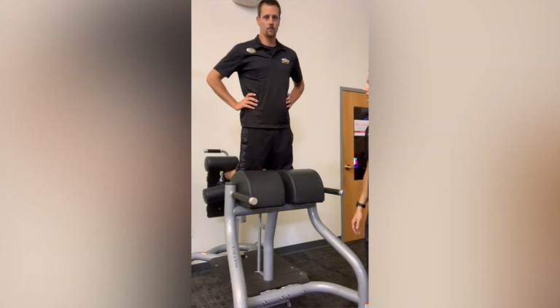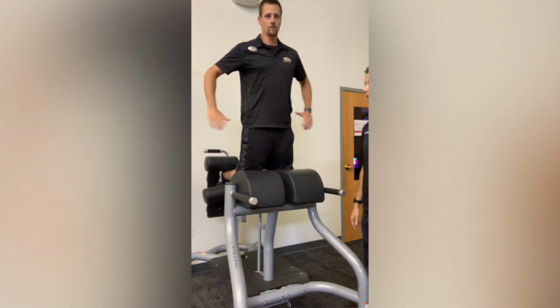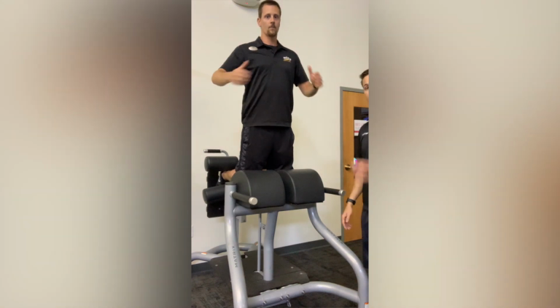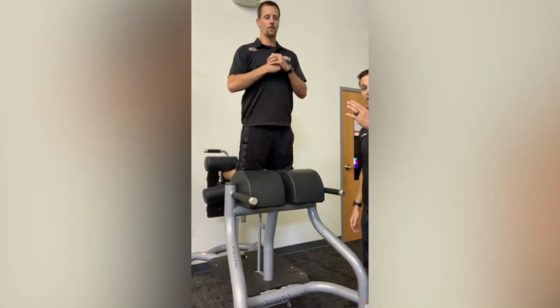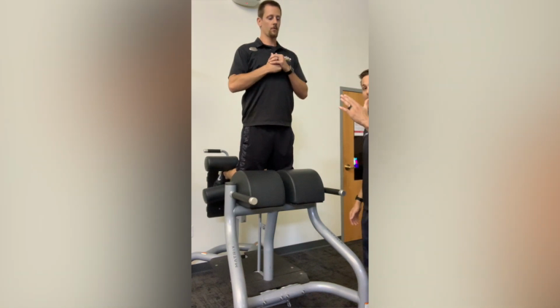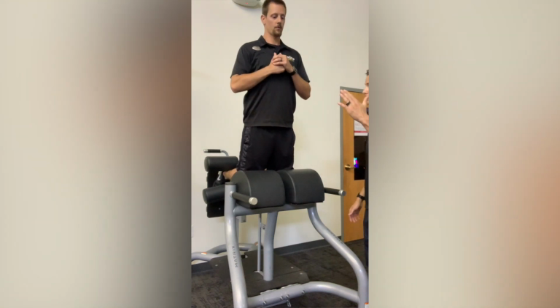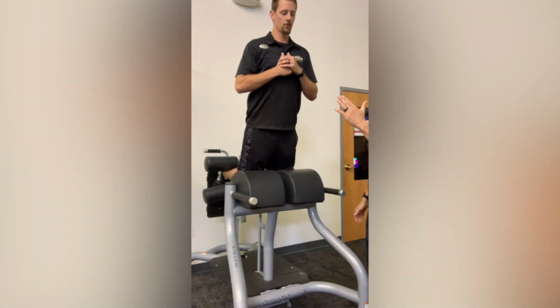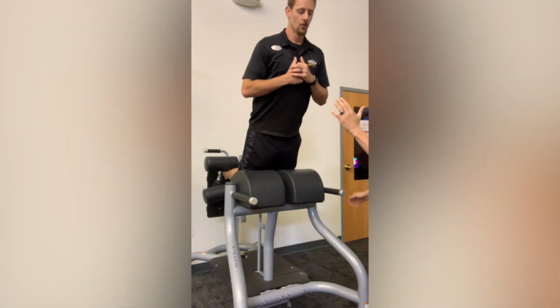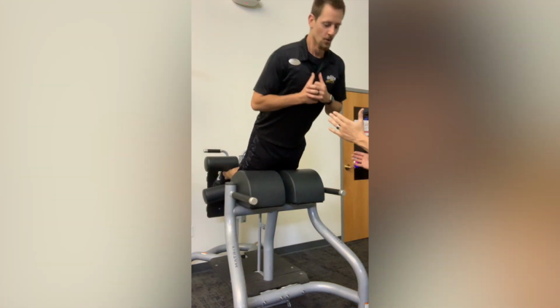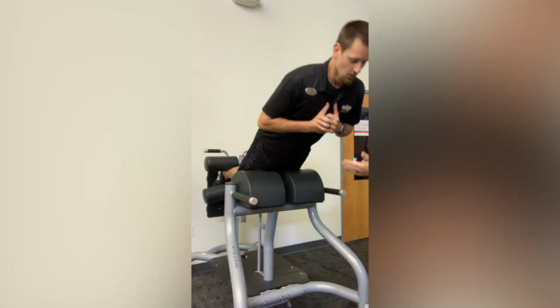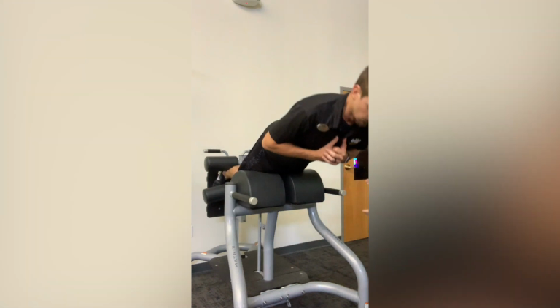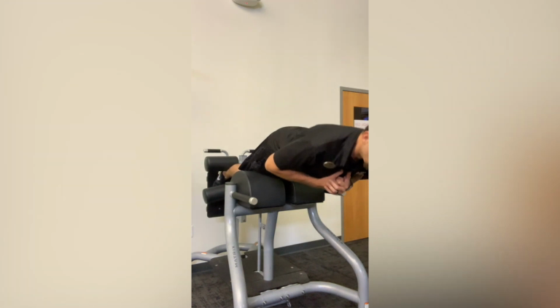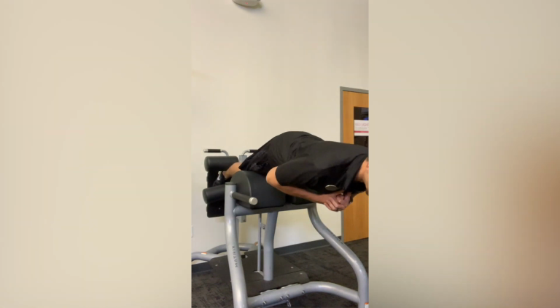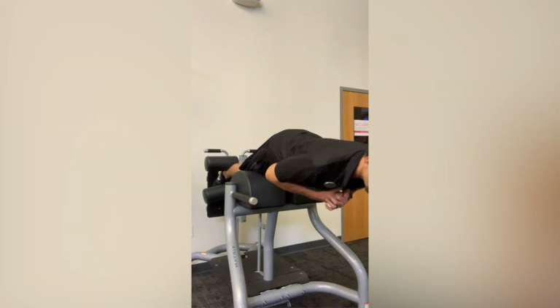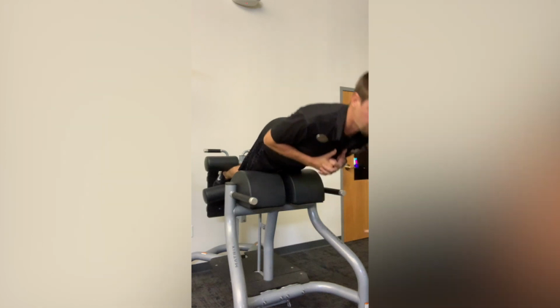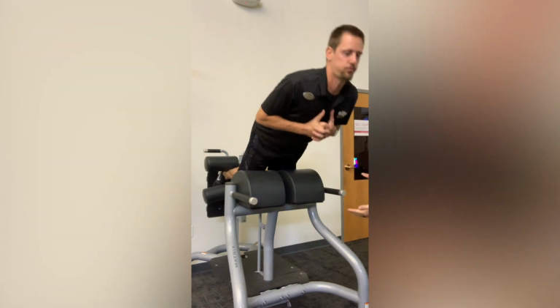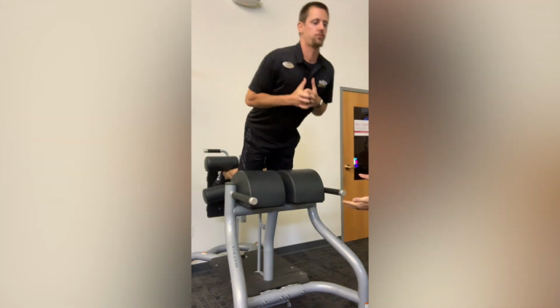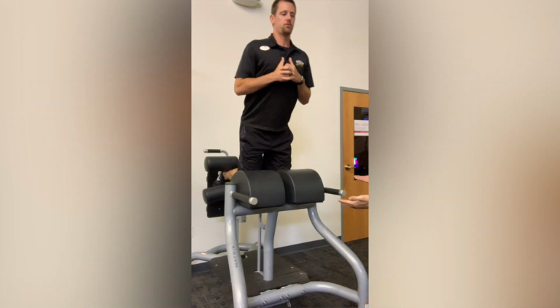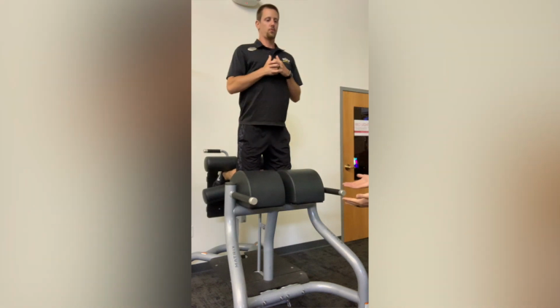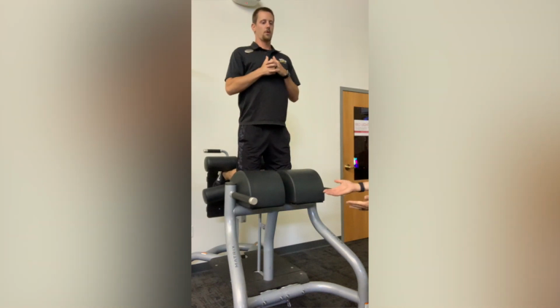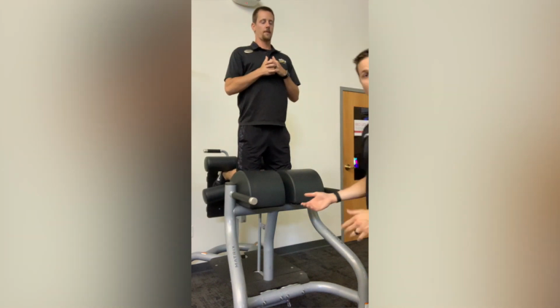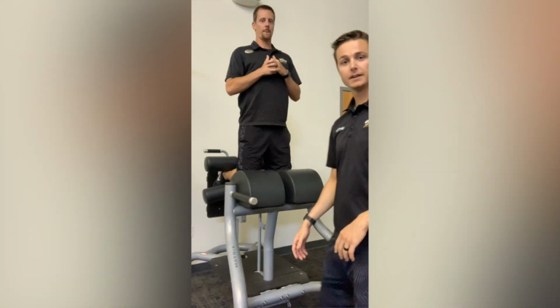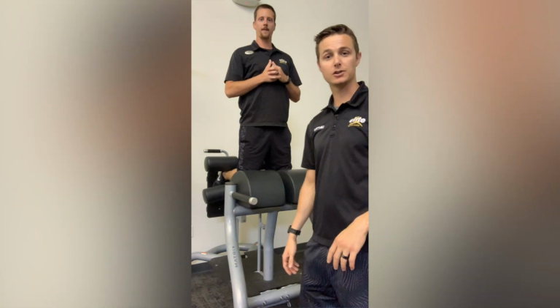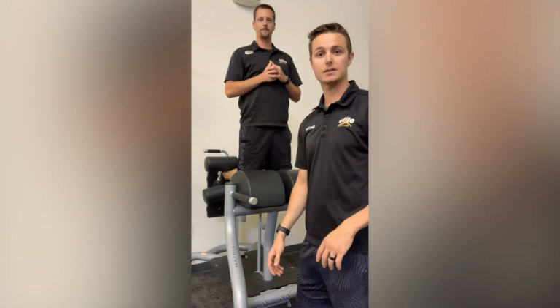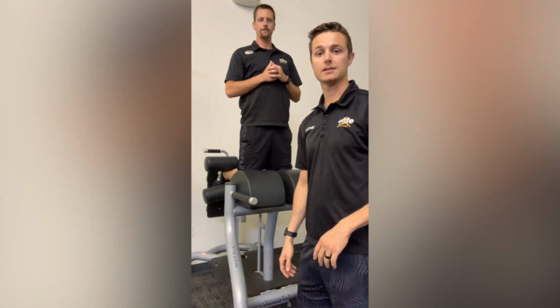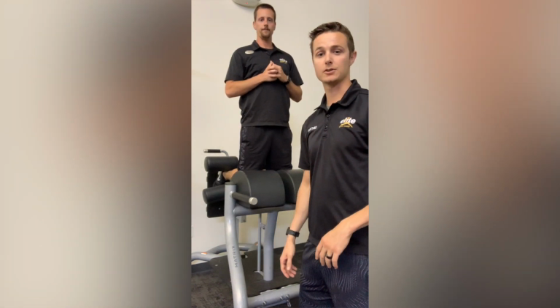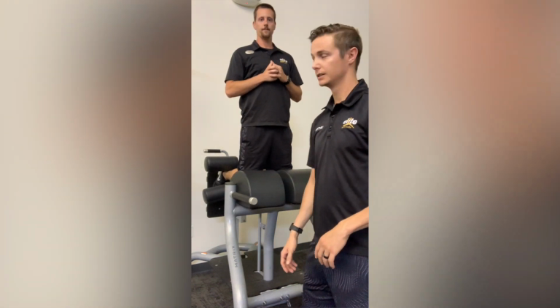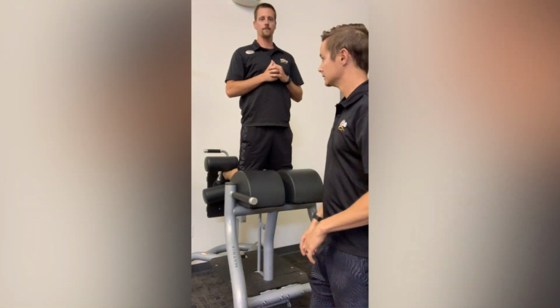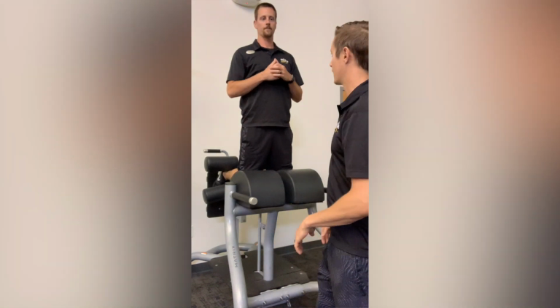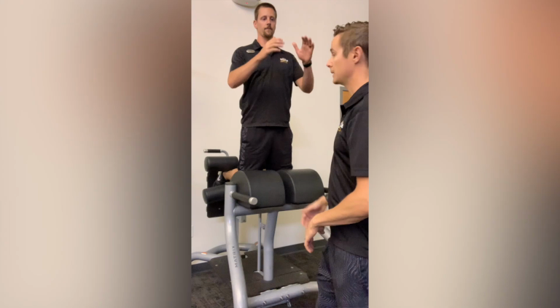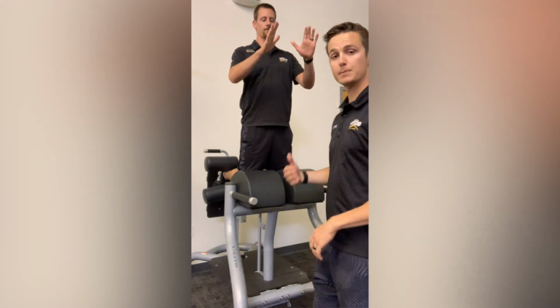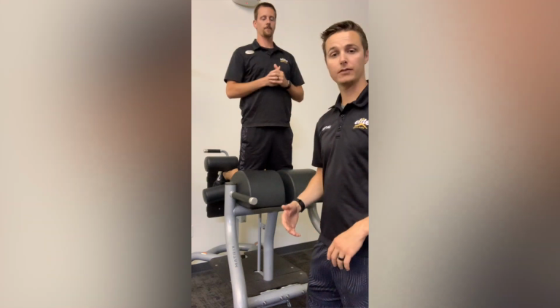Kurt is going to fall out, and then he's going to pull himself back up, using mostly his glutes and his hamstrings, keeping his back flat.